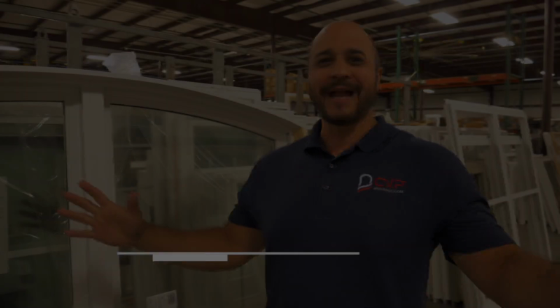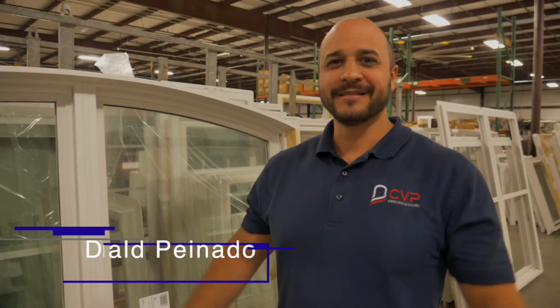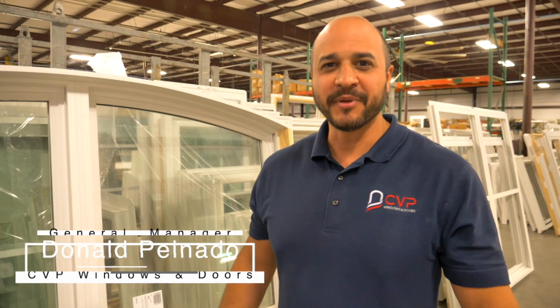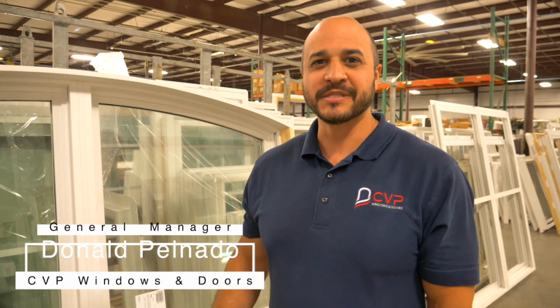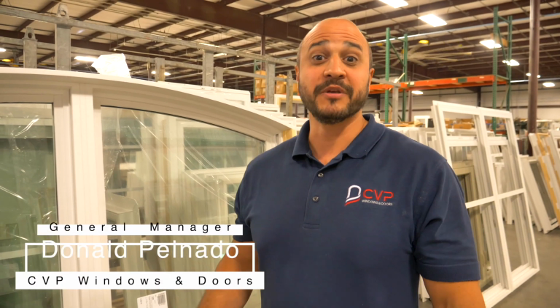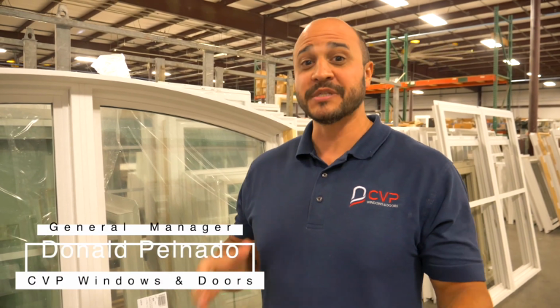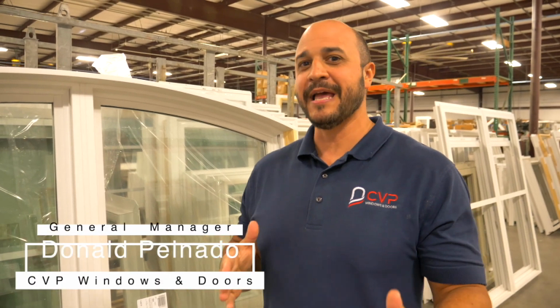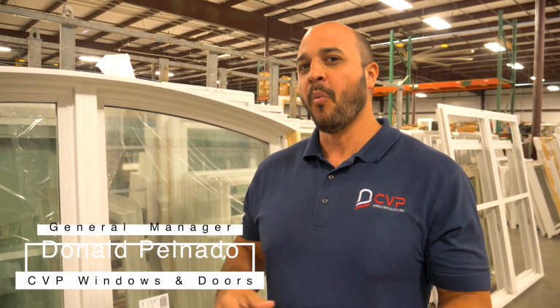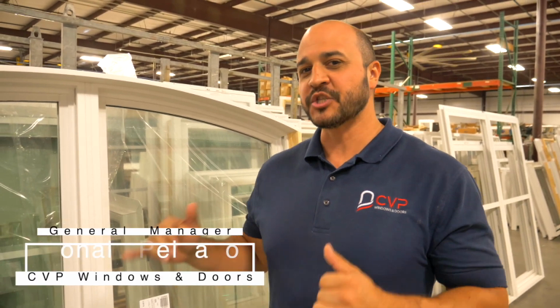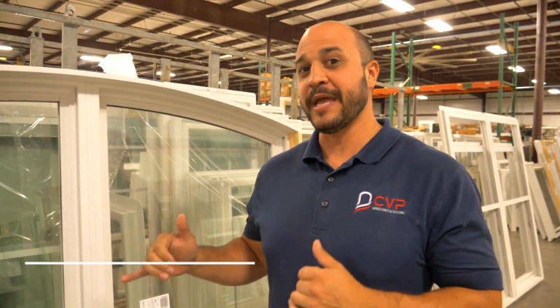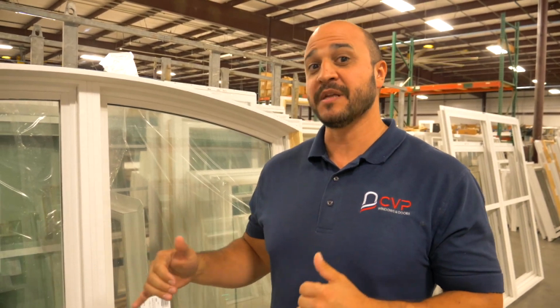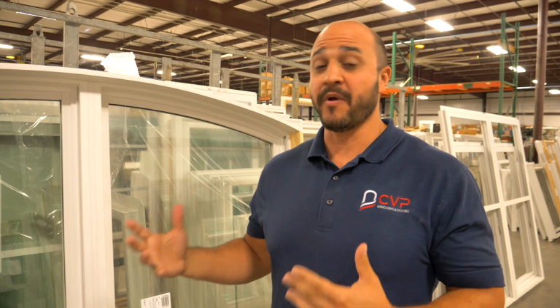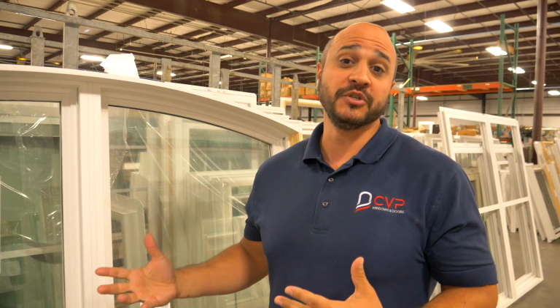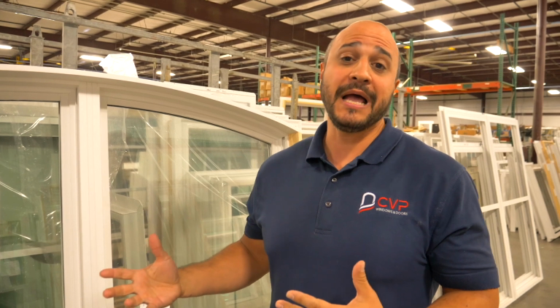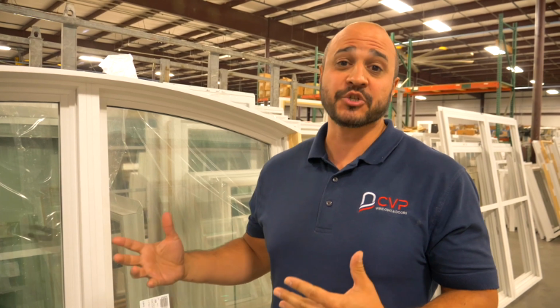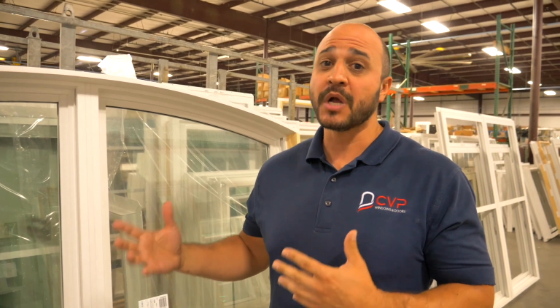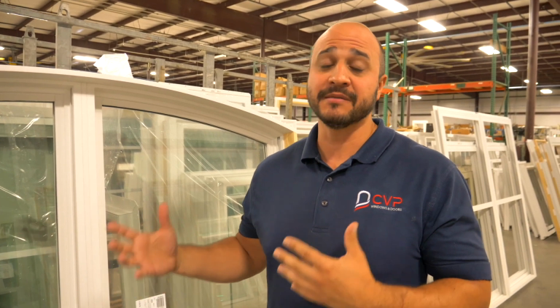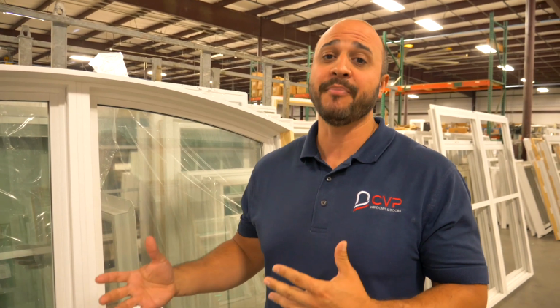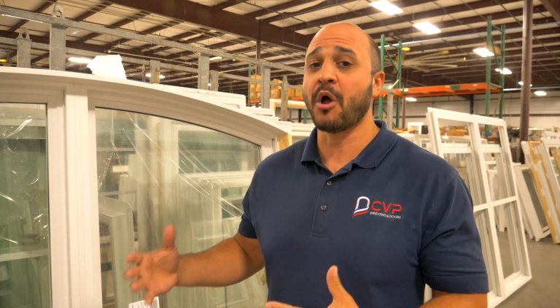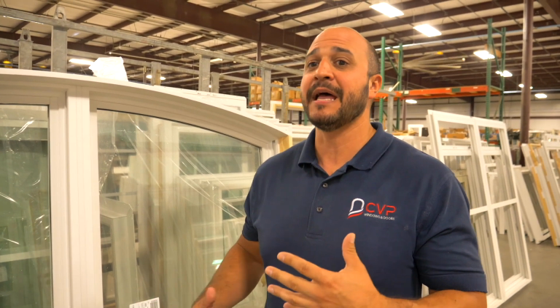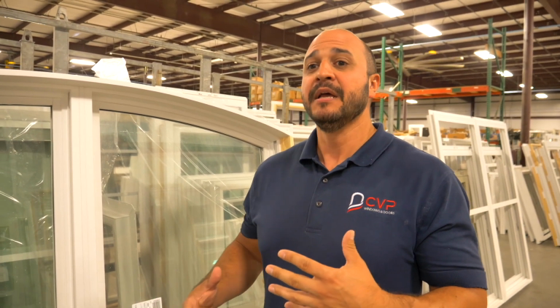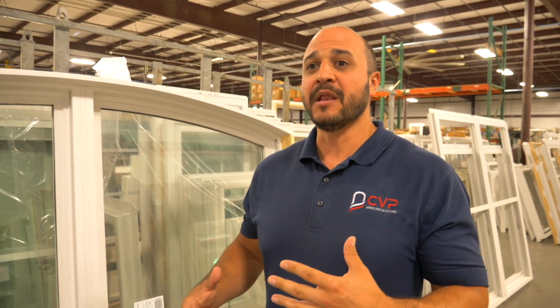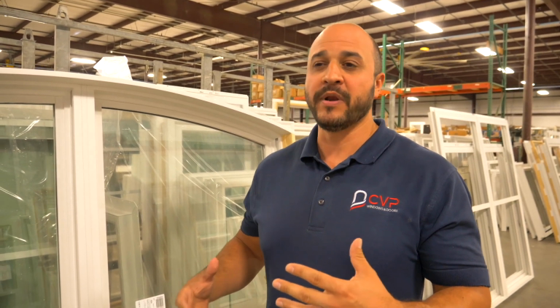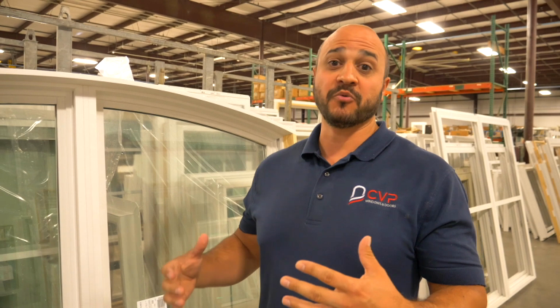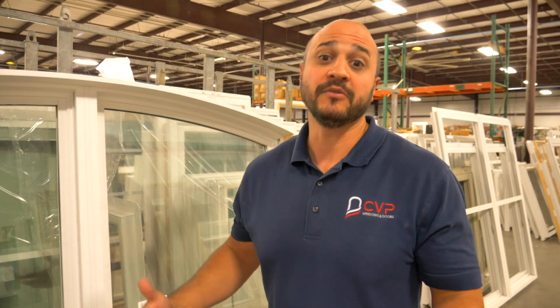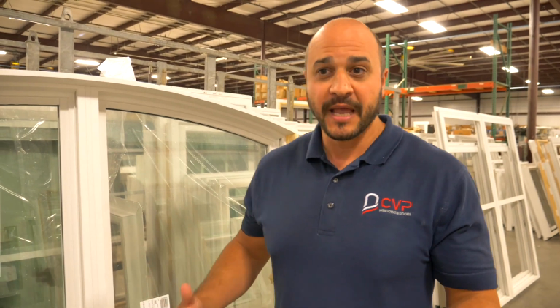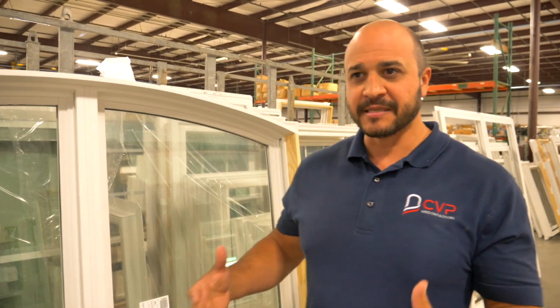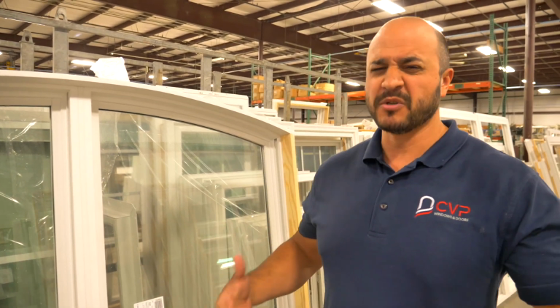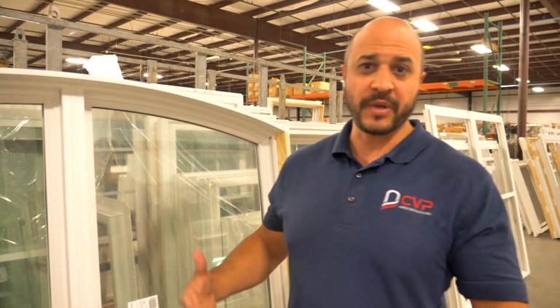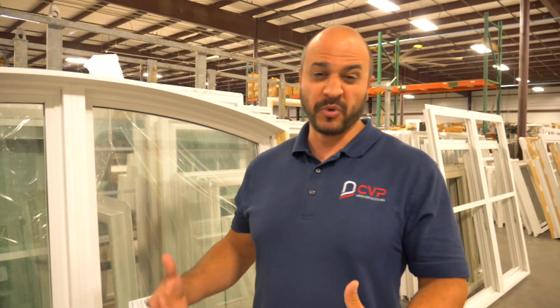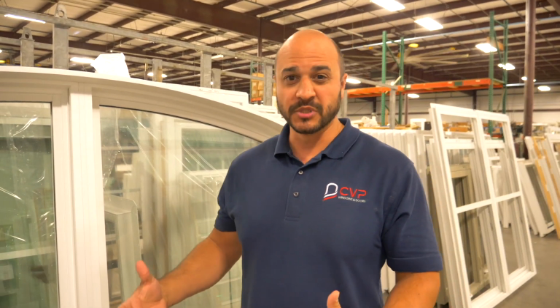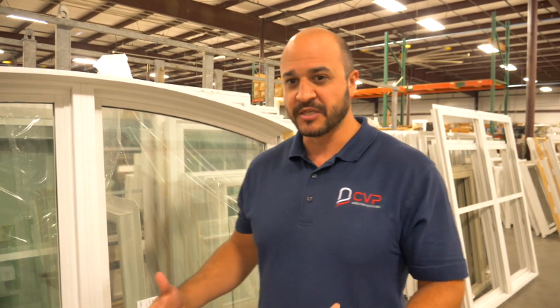Hey guys, Donald Panato, CVP Windows and Doors here again. Wanted to showcase some stuff that we're able to do as a true custom shop. We talk about that and we don't just build rectangles, and sometimes we don't always get to showcase some of the really cool stuff we get to do.